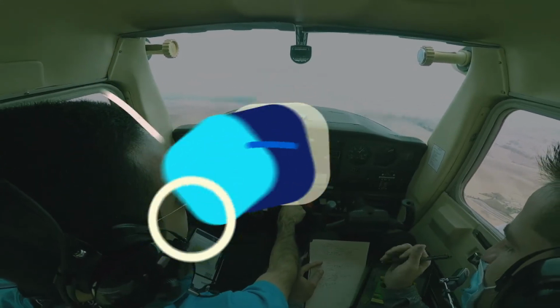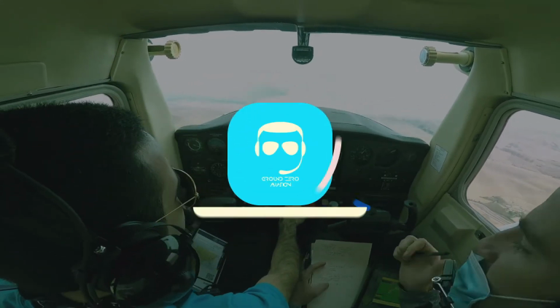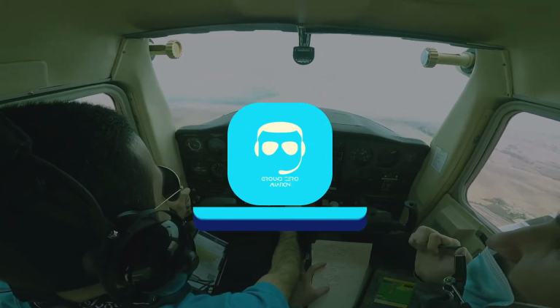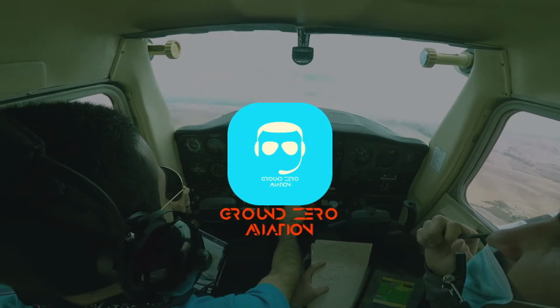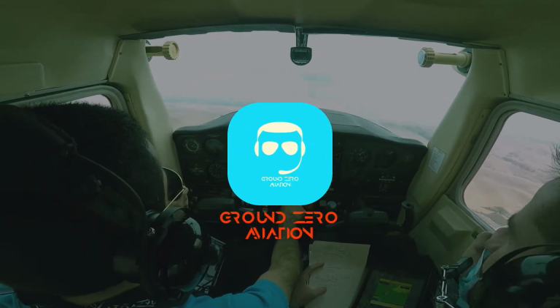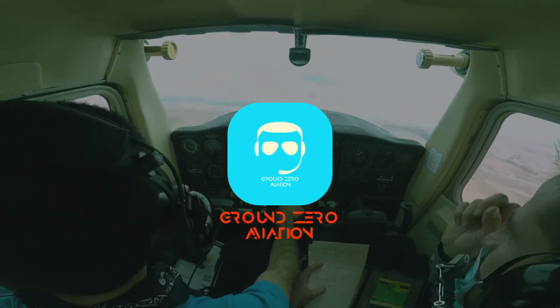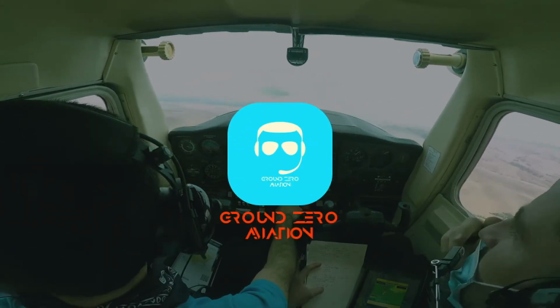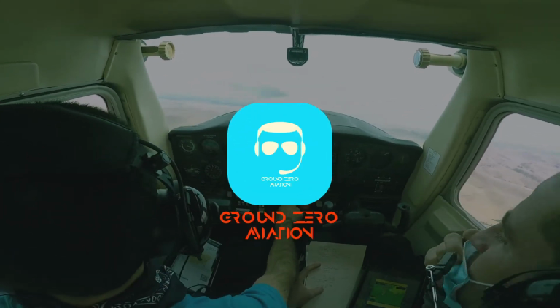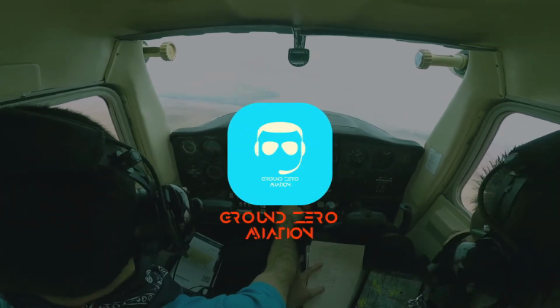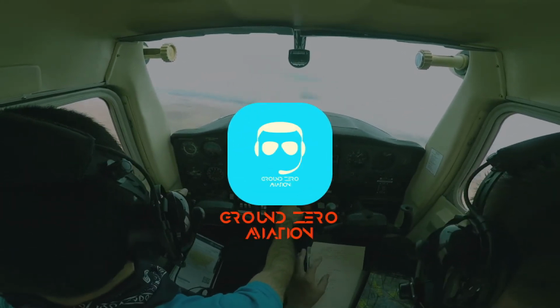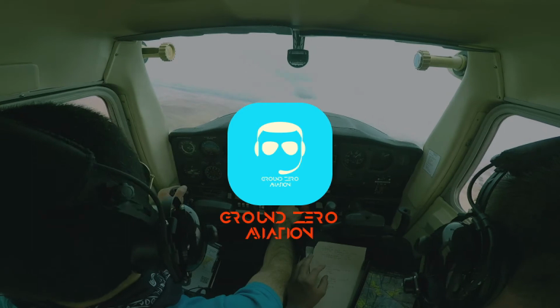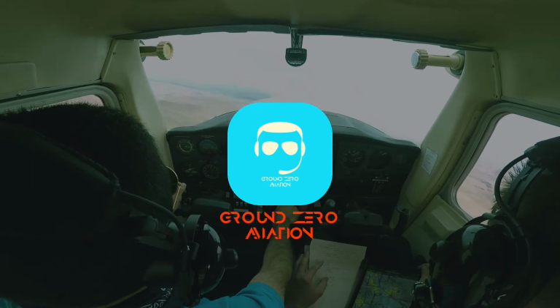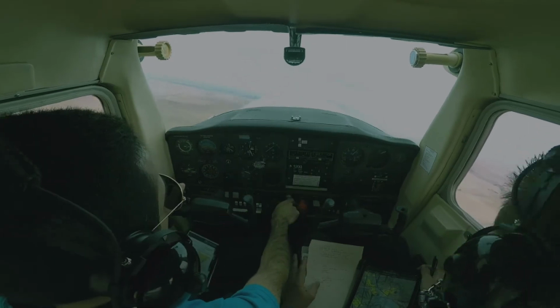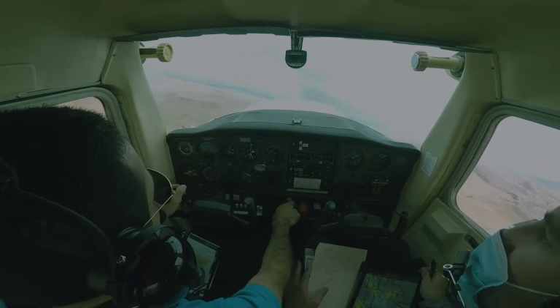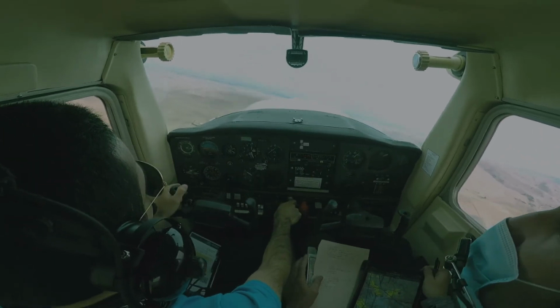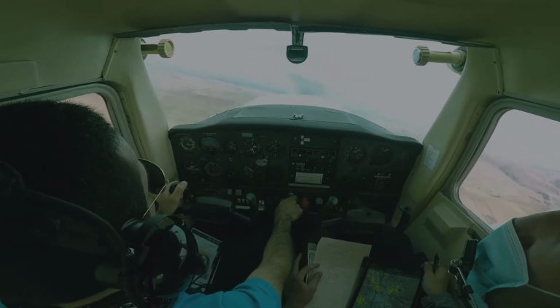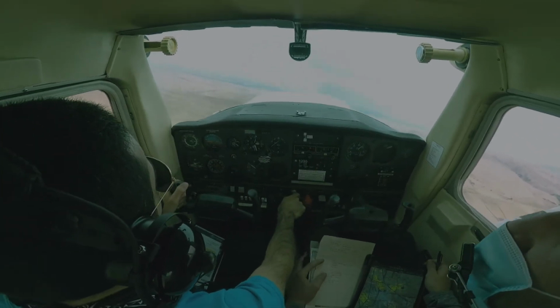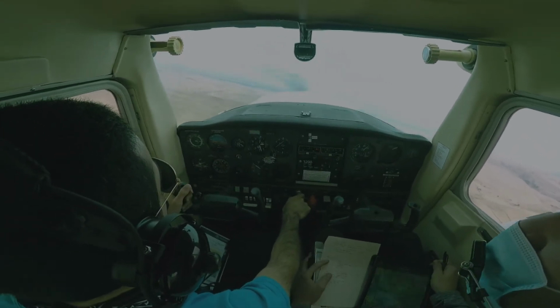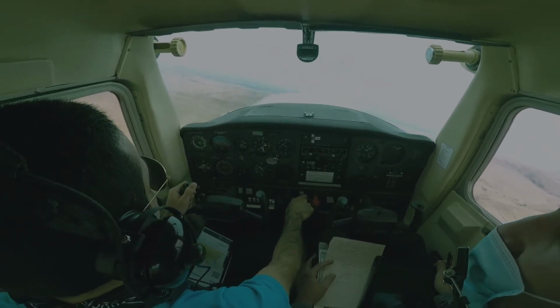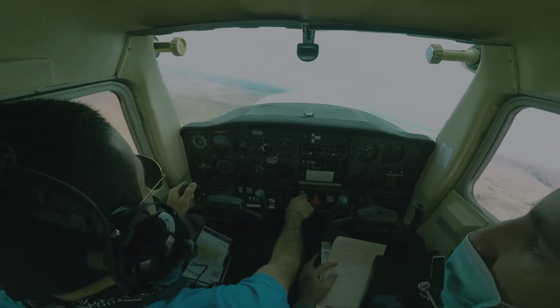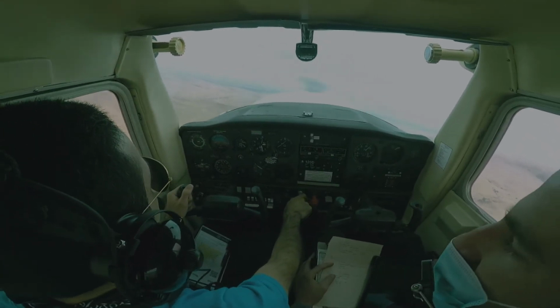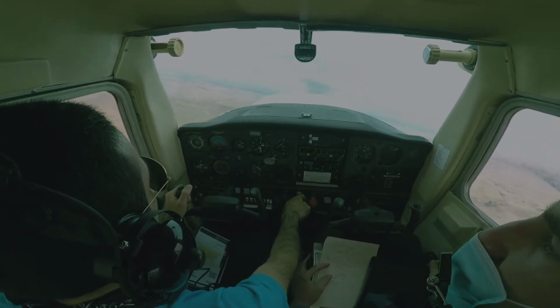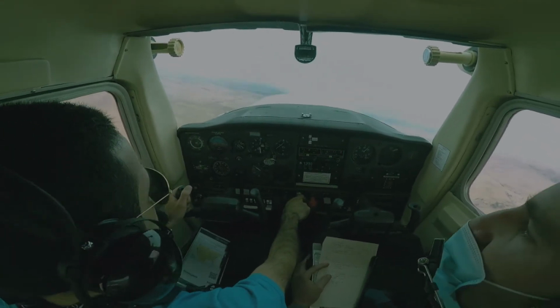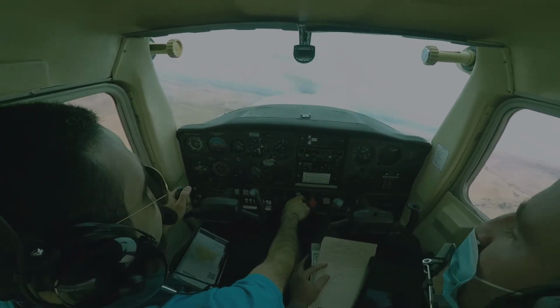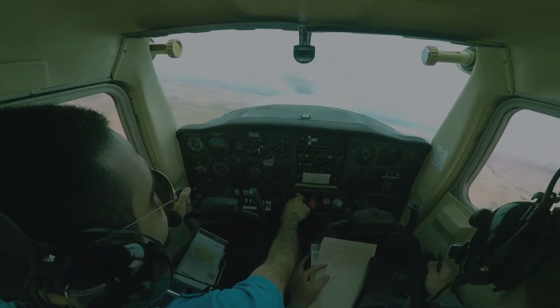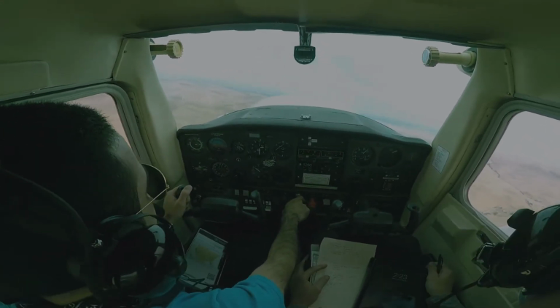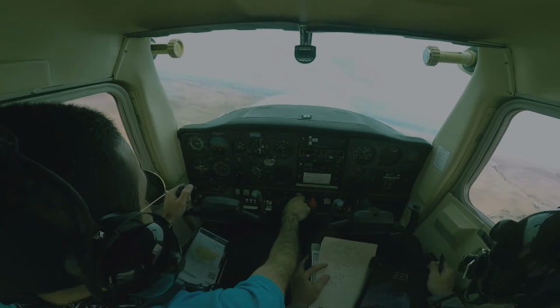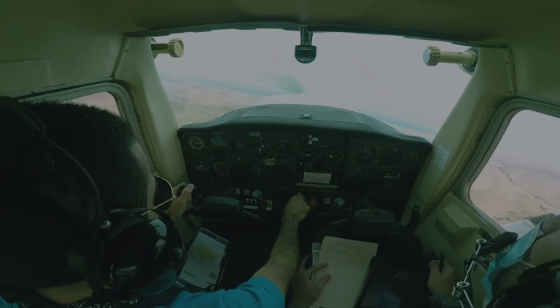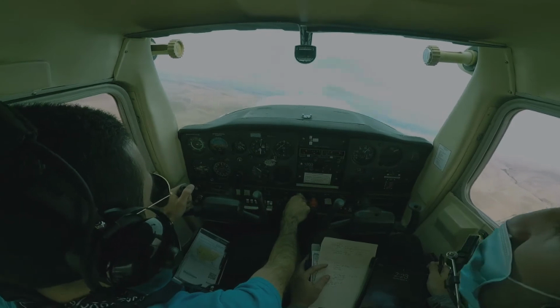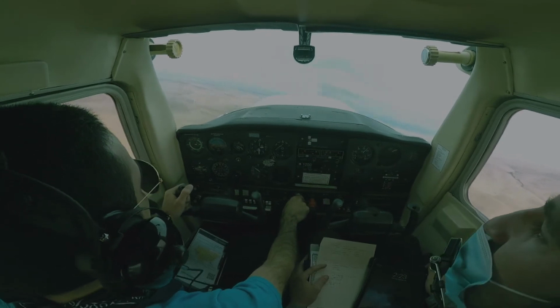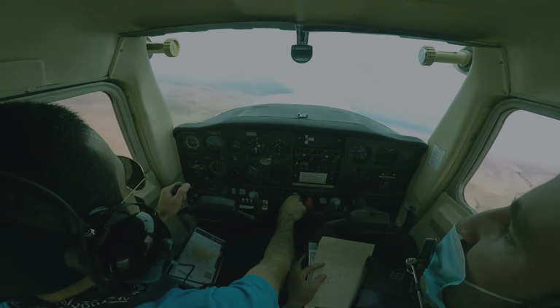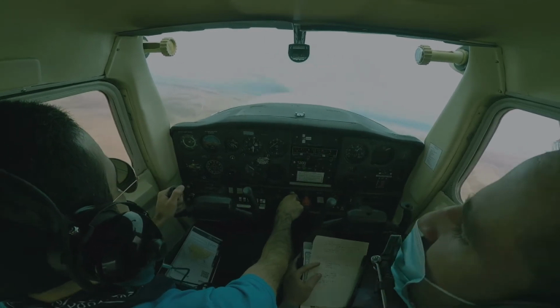Okay, give me a setup for touch and goes over at Tracy. Whatever you need to do, take your time, but just make sure you get the weather and you know which runway you're going to come in on.